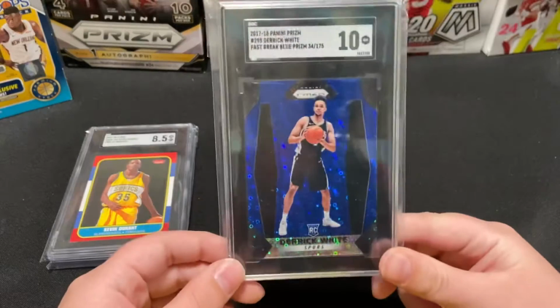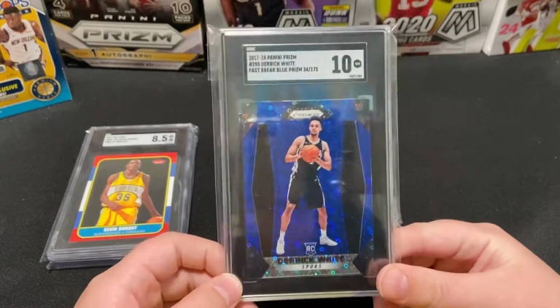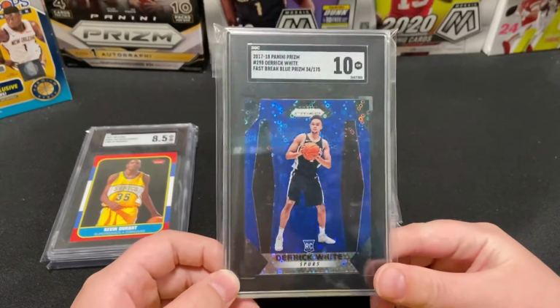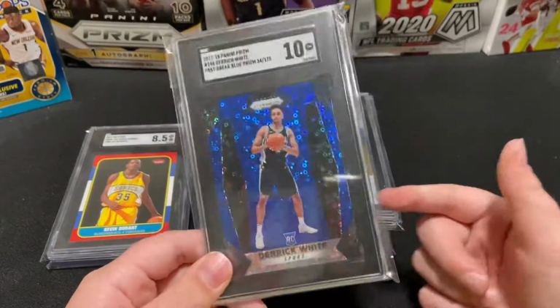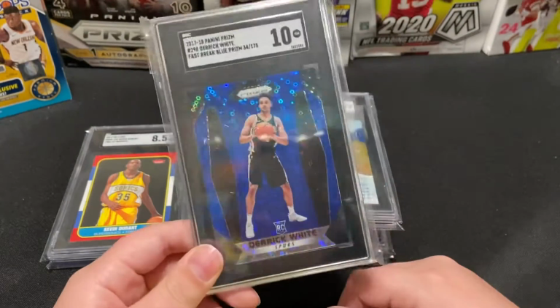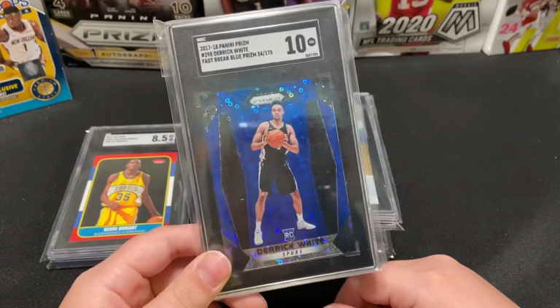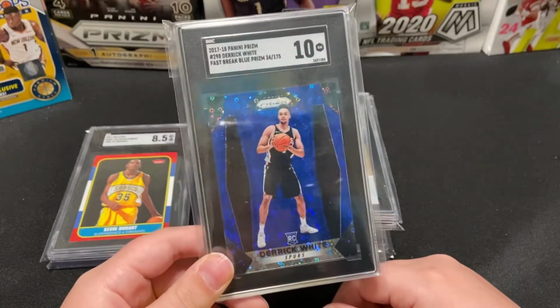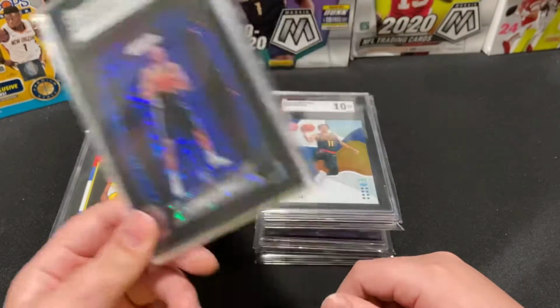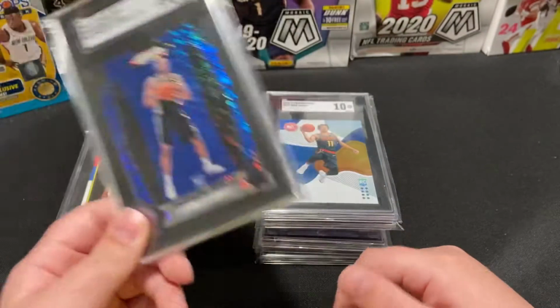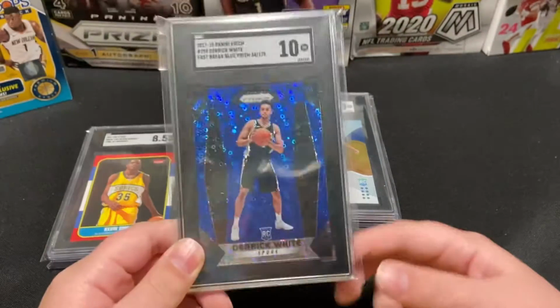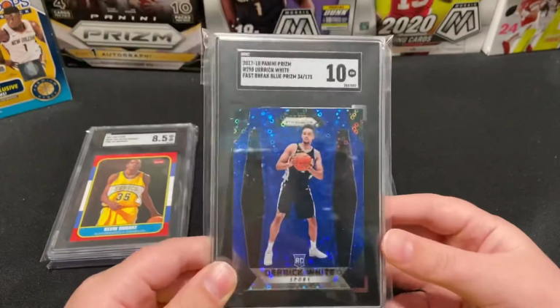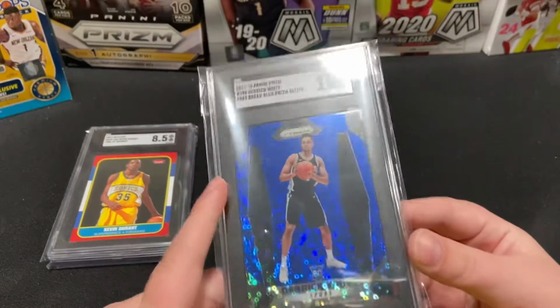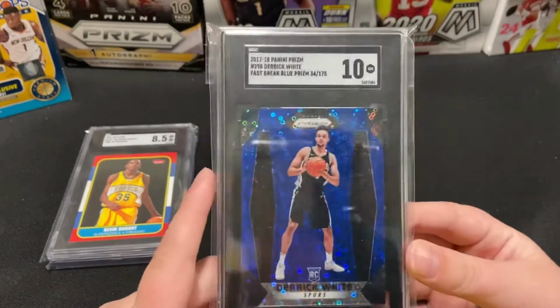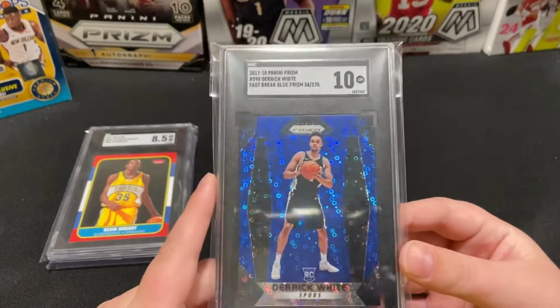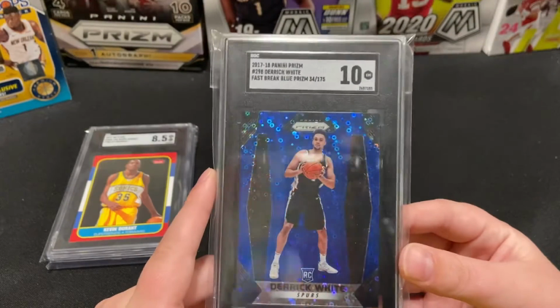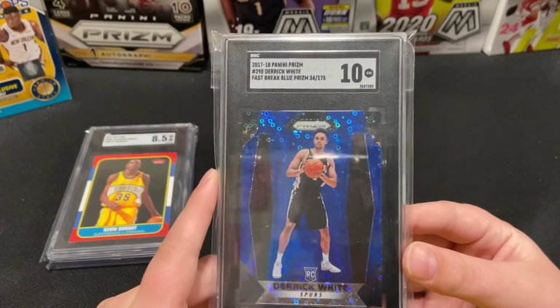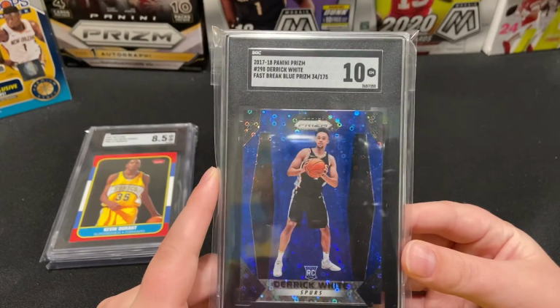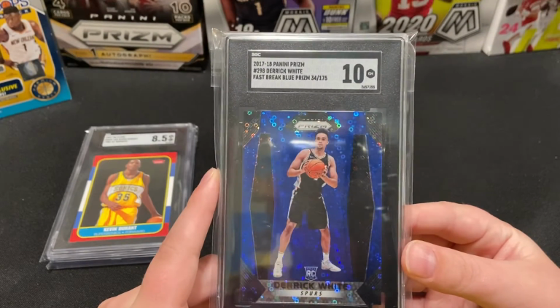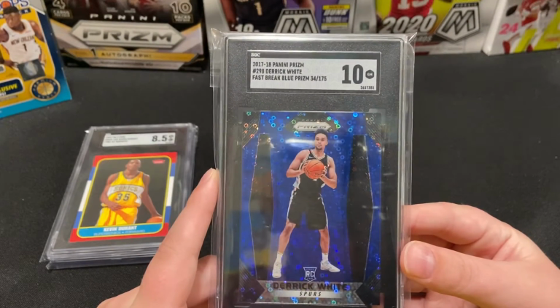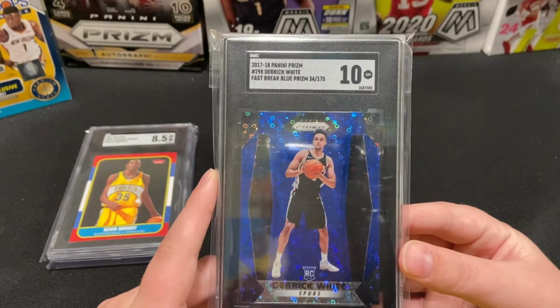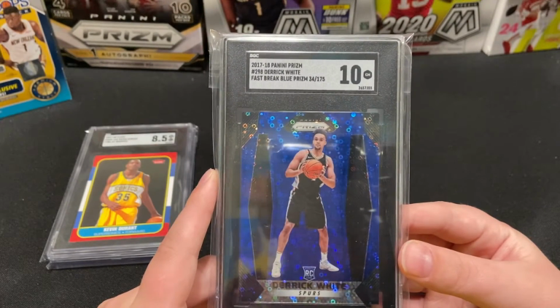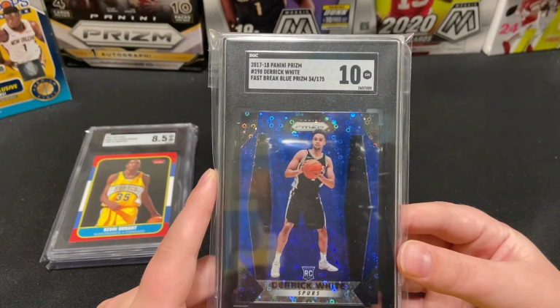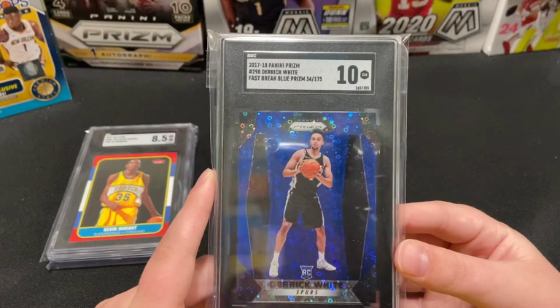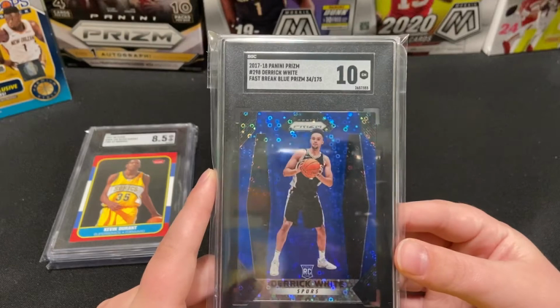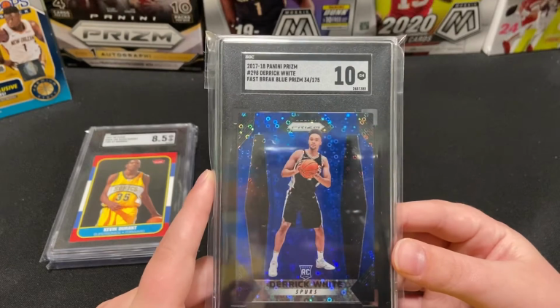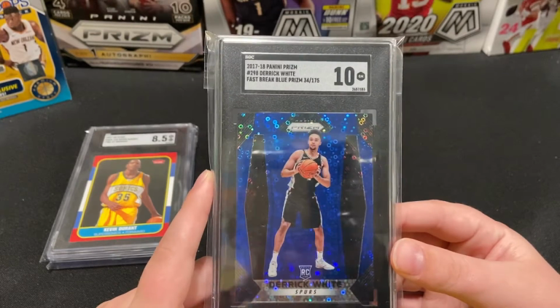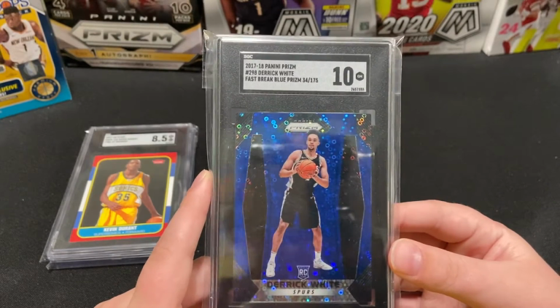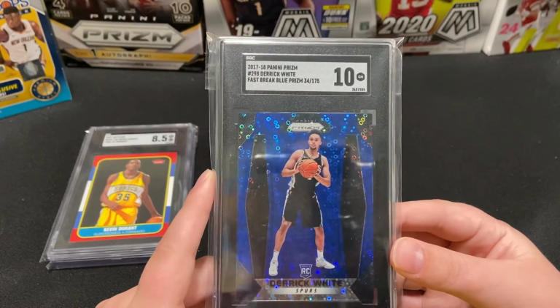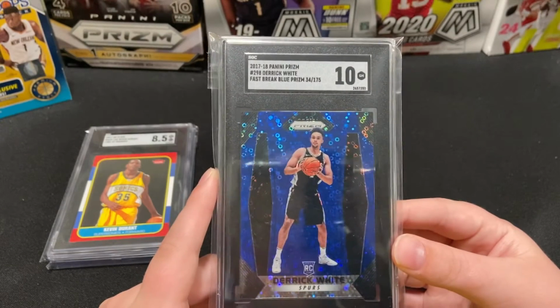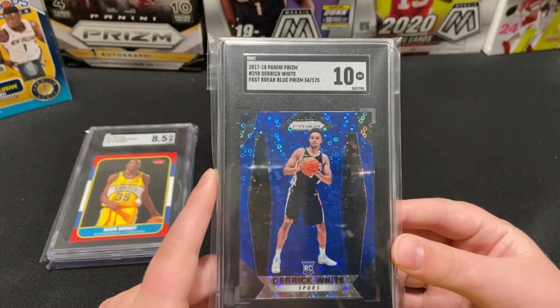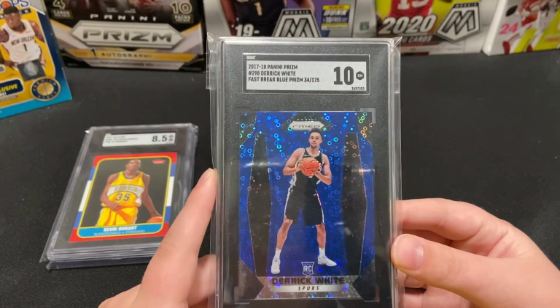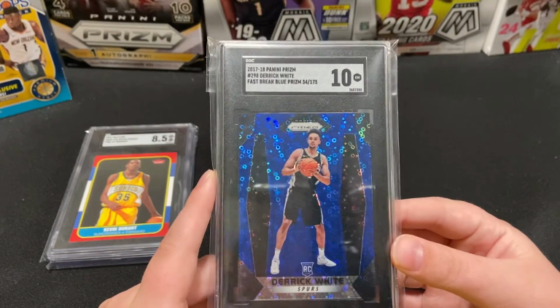Next up, I saw this one listed for about $69.99. This is a Derrick White blue Fast Break prism, numbered 34 of 175.